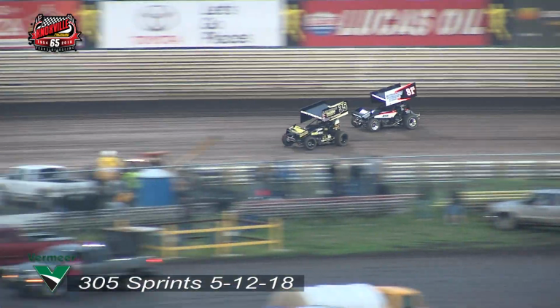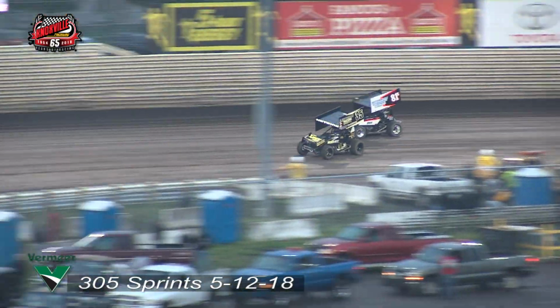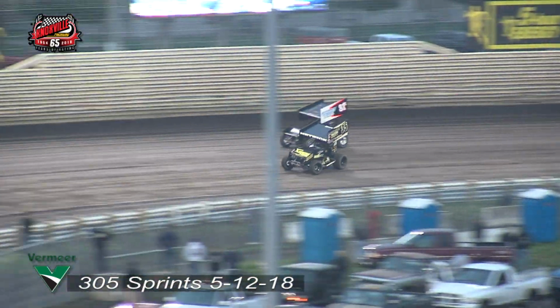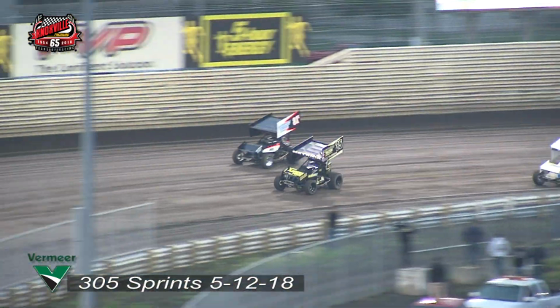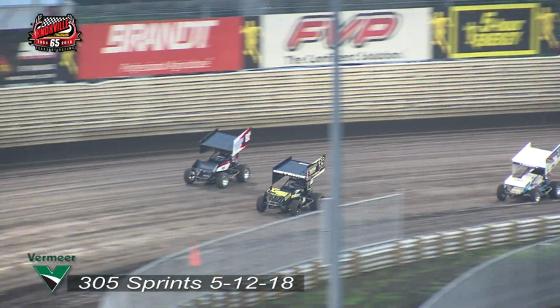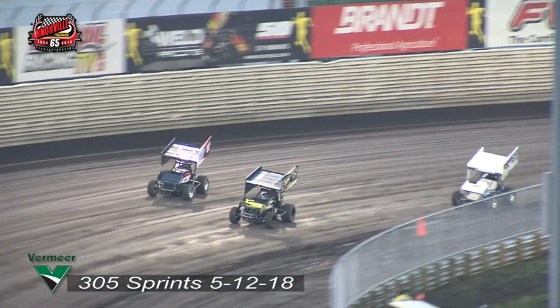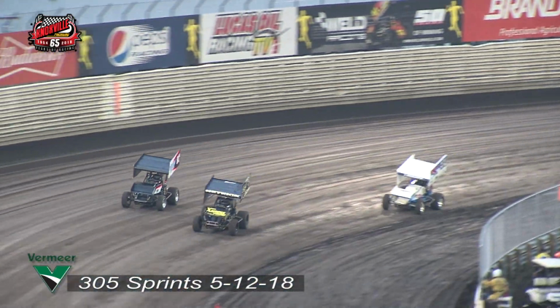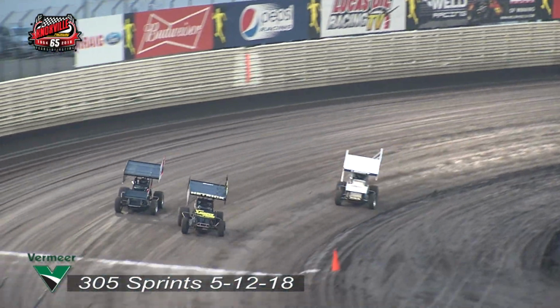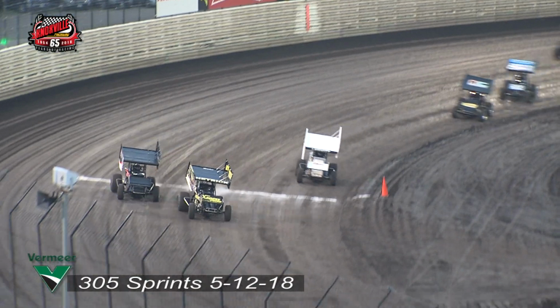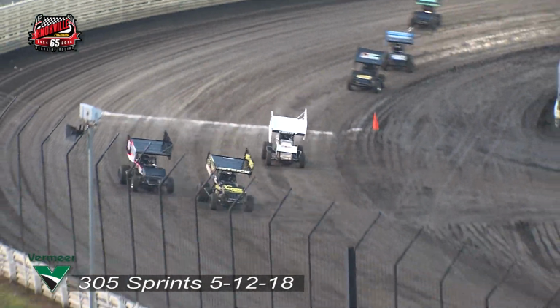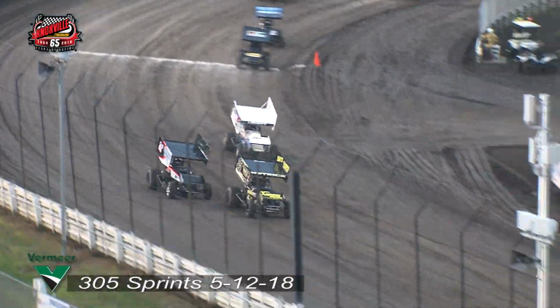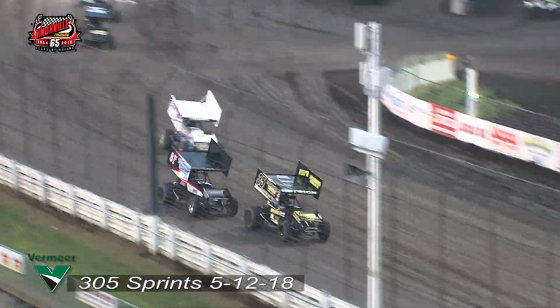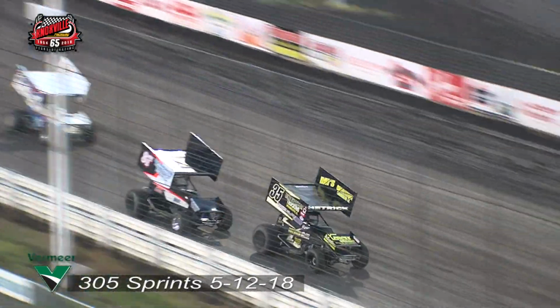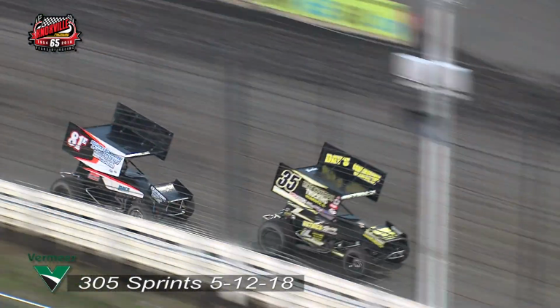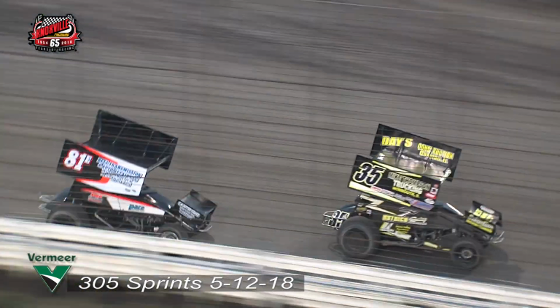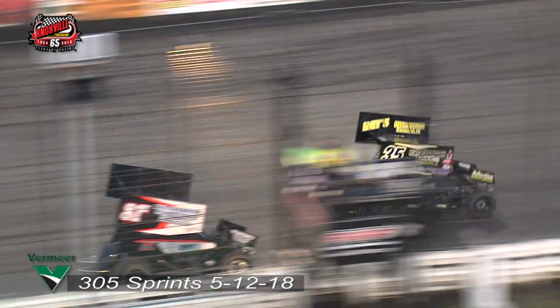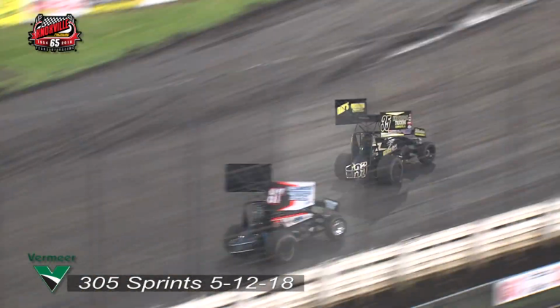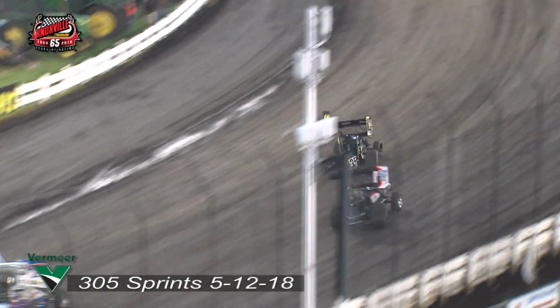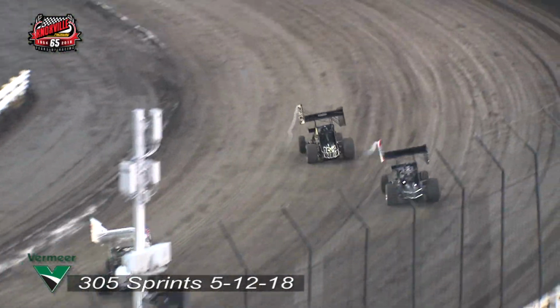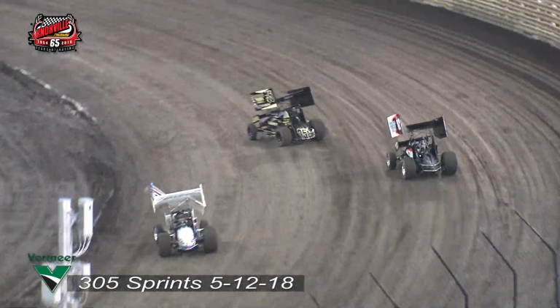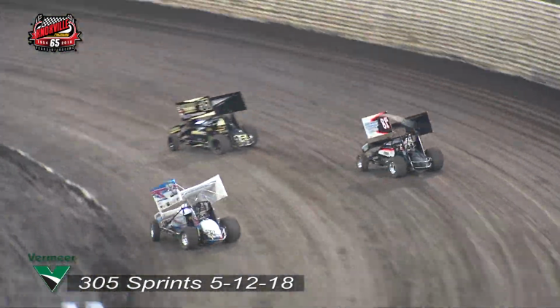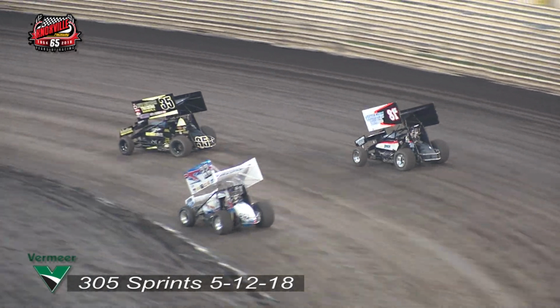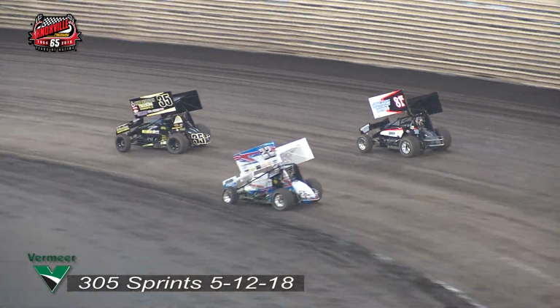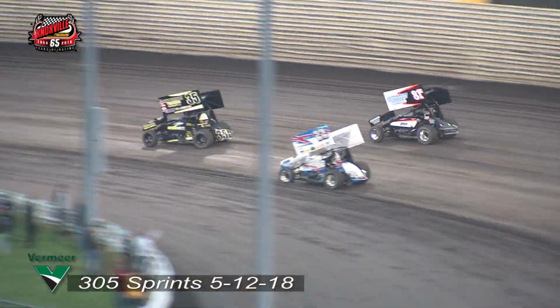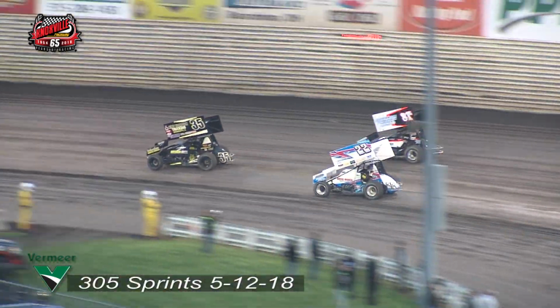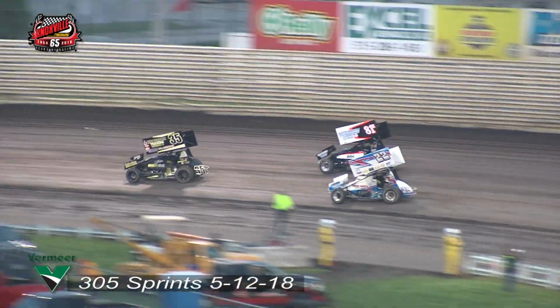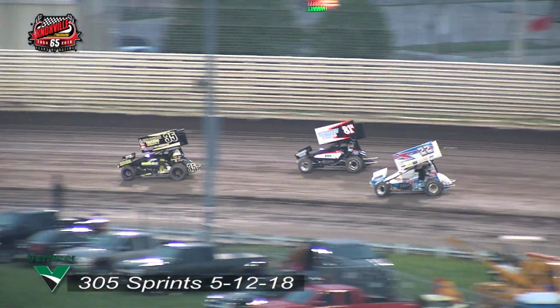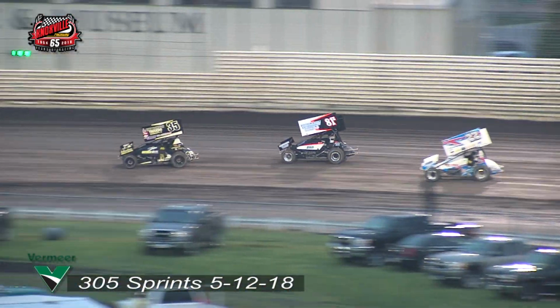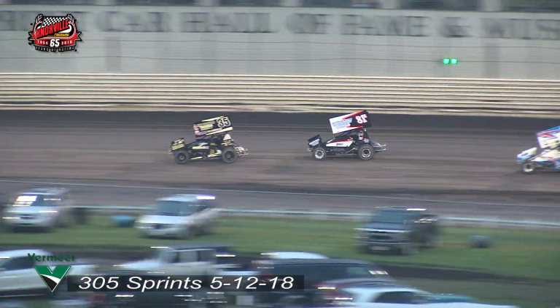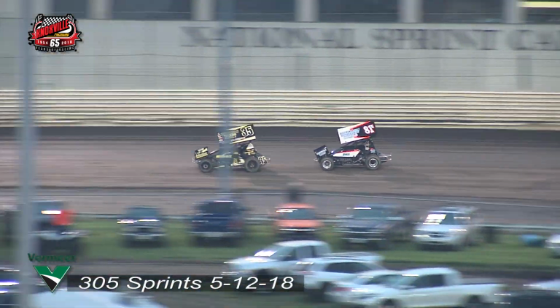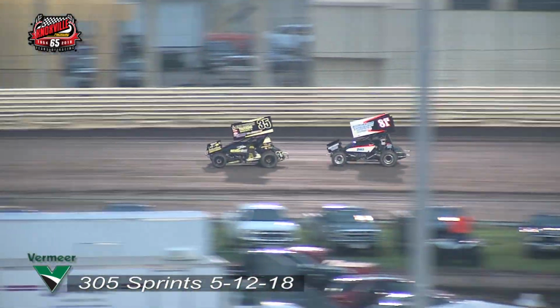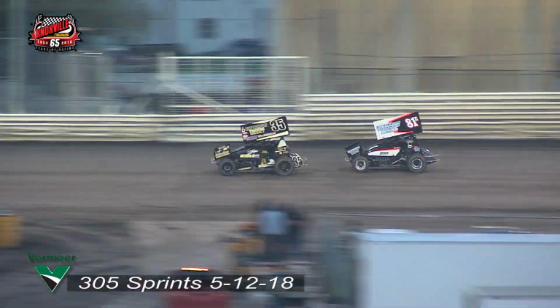He will challenge the lead, coming around turn number four side by side. Hedrick has it for now at the line — that's all he'll have. It slides up, blocks the 81-E. Let's try it again over in turn number two. Vapor trails all over the race cars in this one tonight.